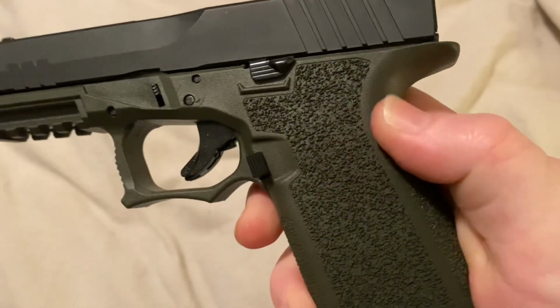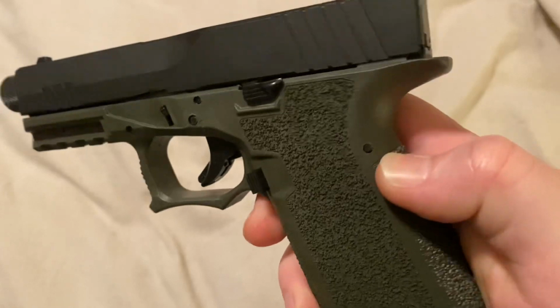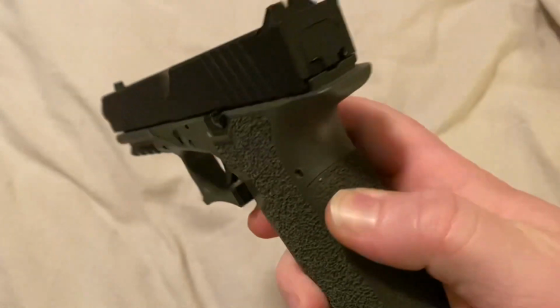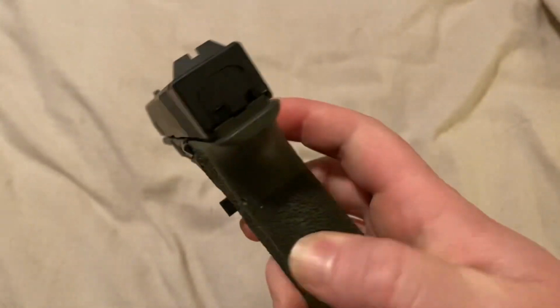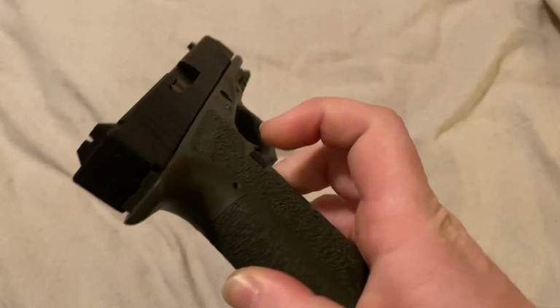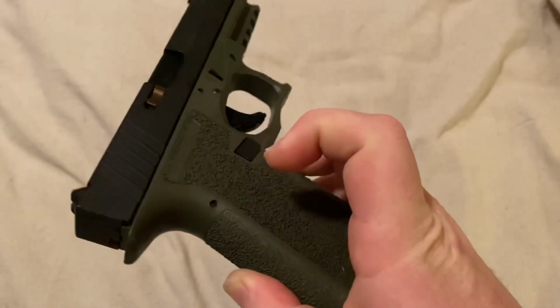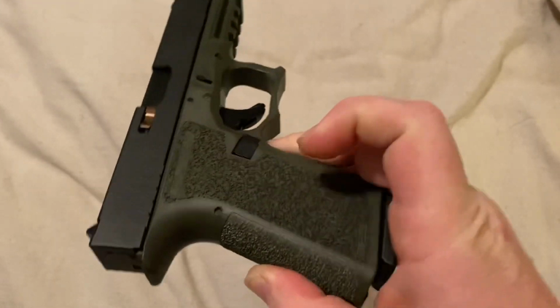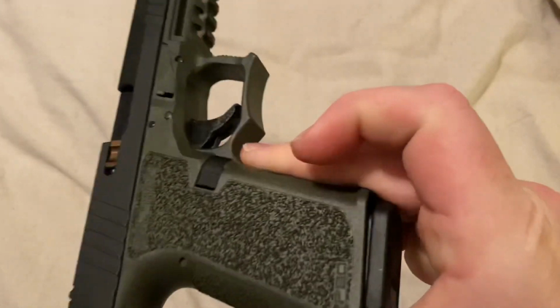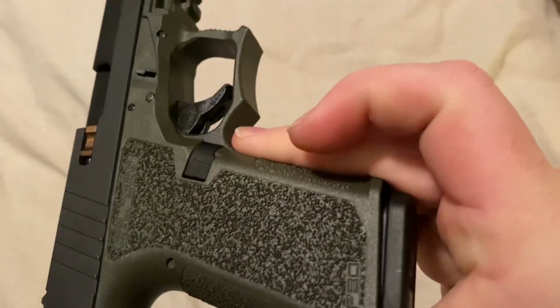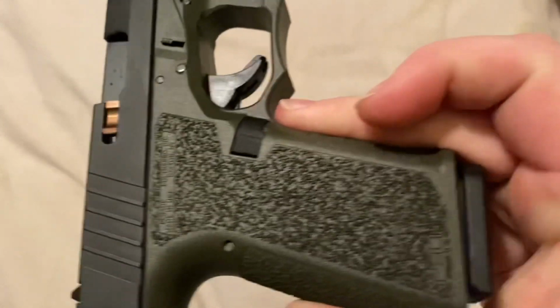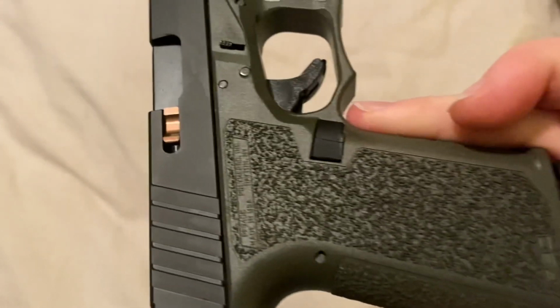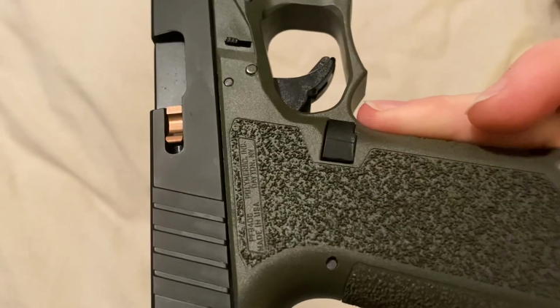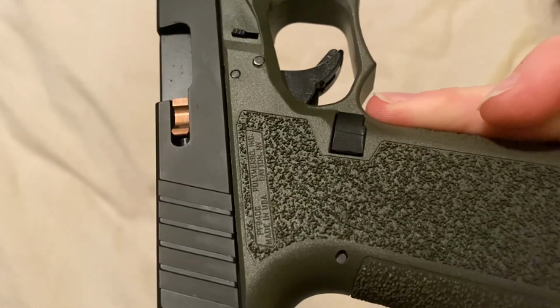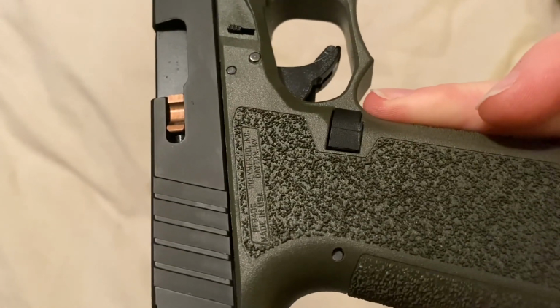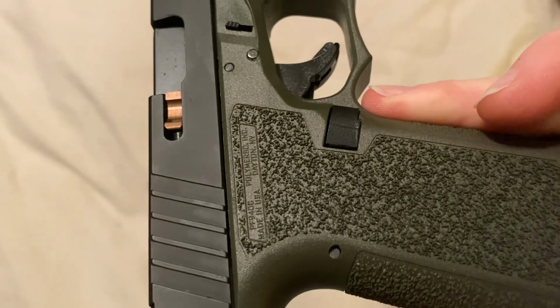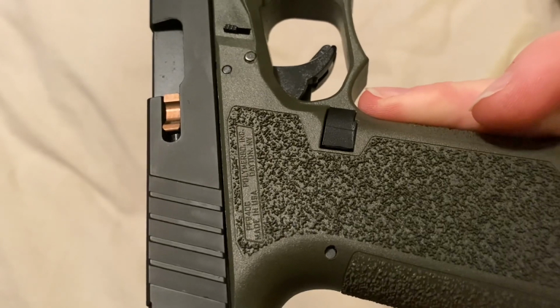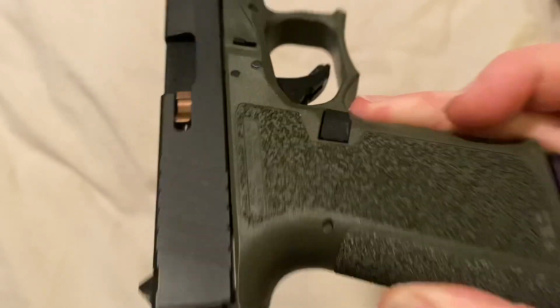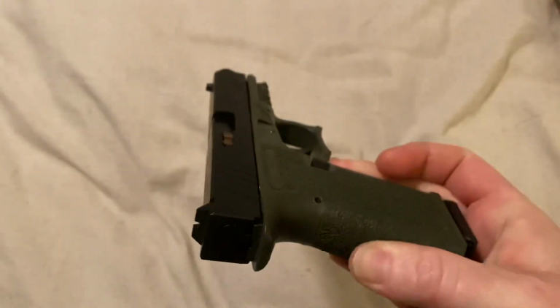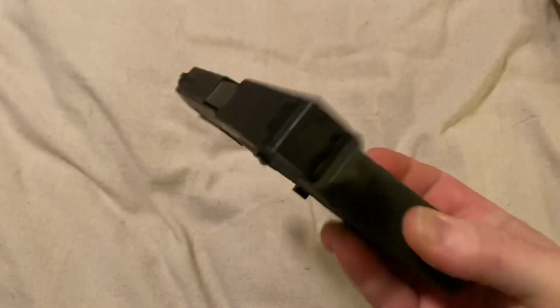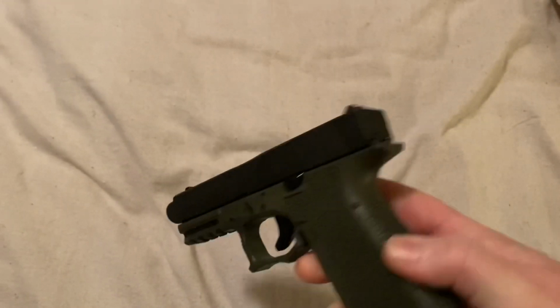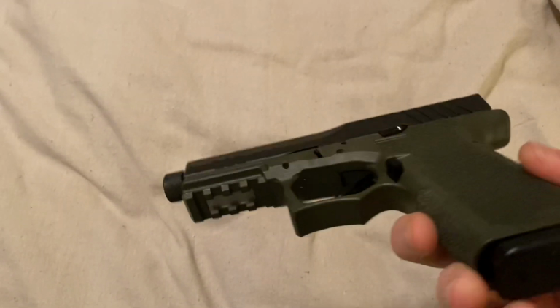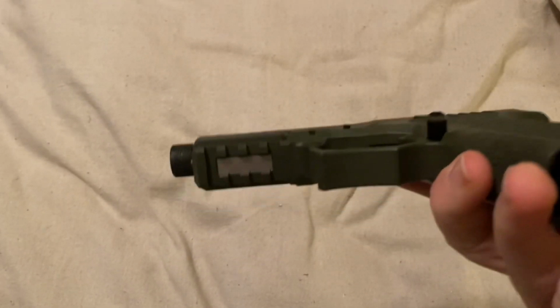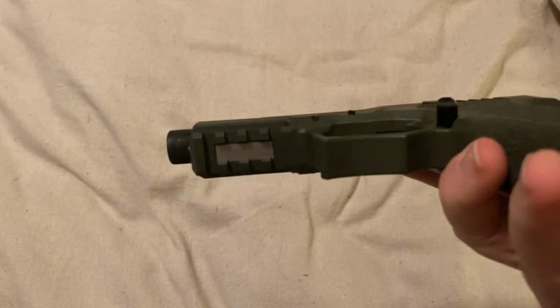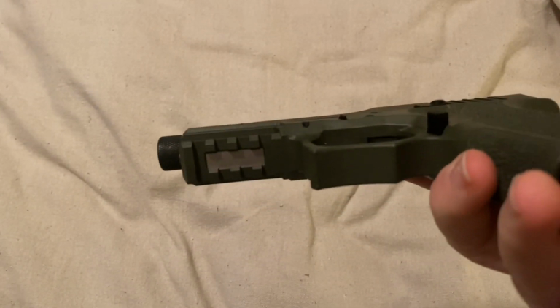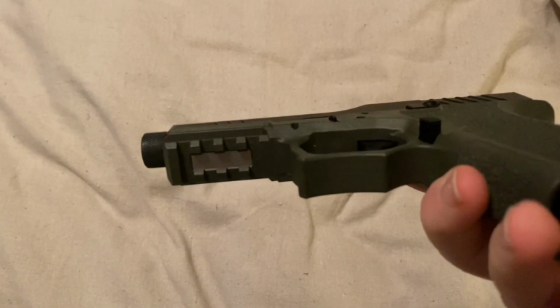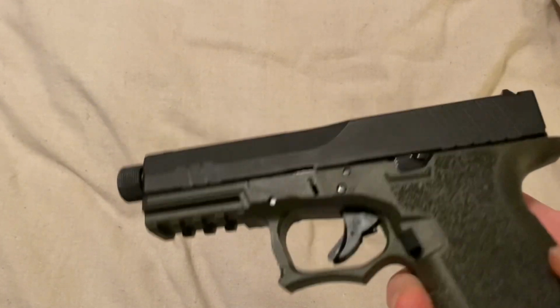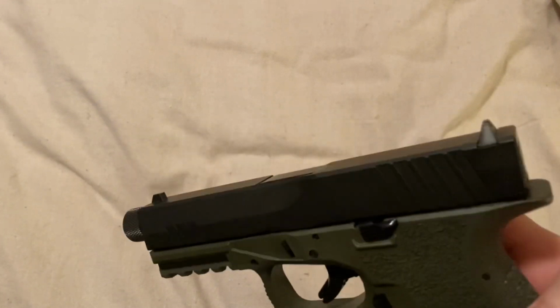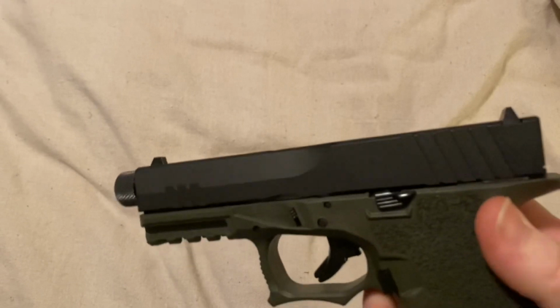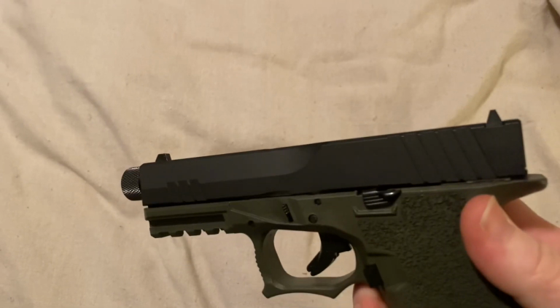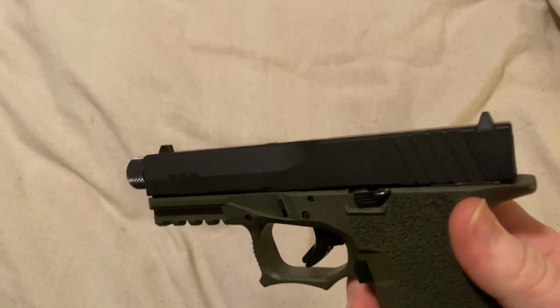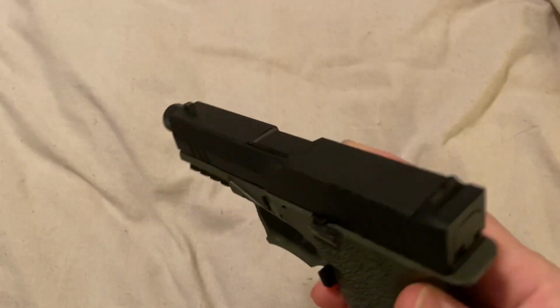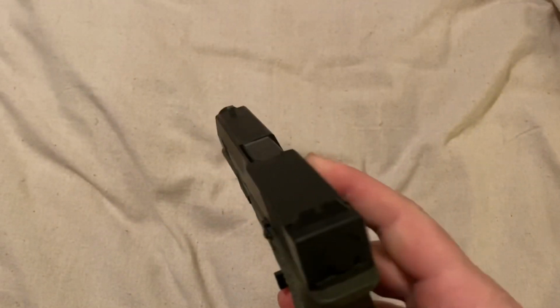Drill a couple holes, file a couple things down, and you've got yourself your own pistol. Serial number free, so pretty cool.